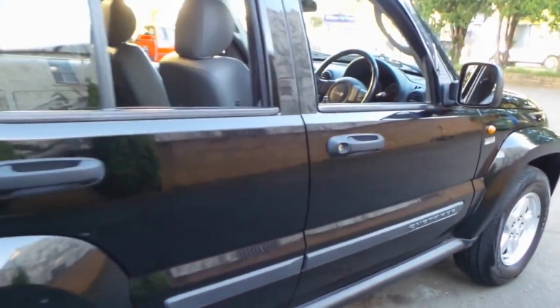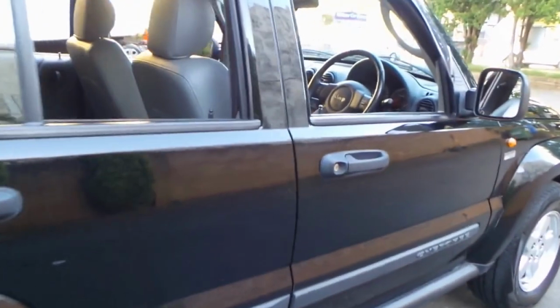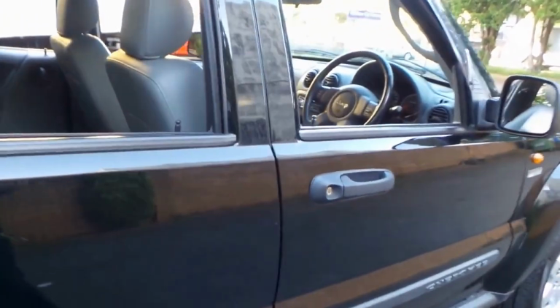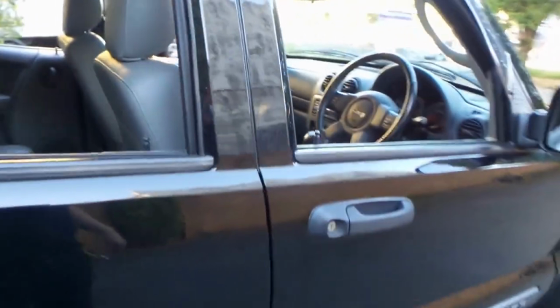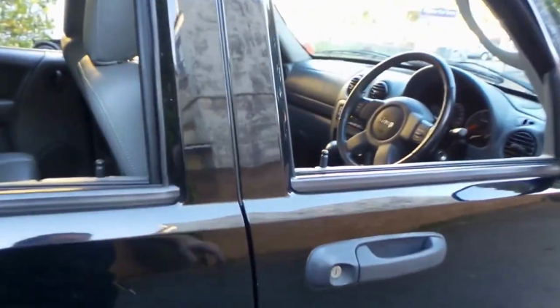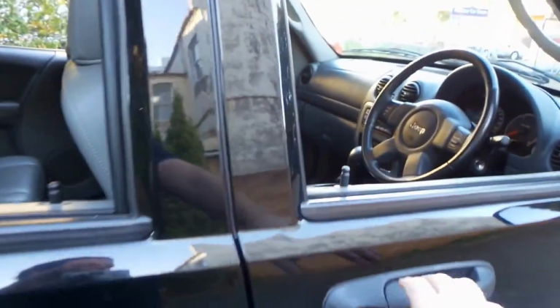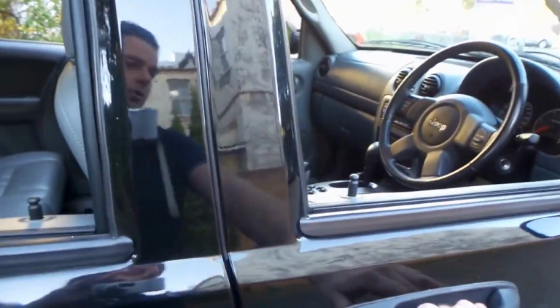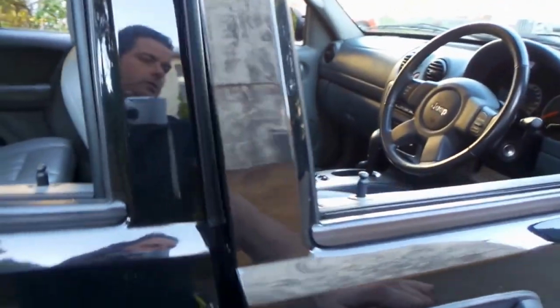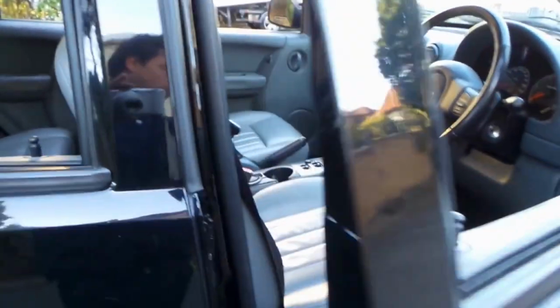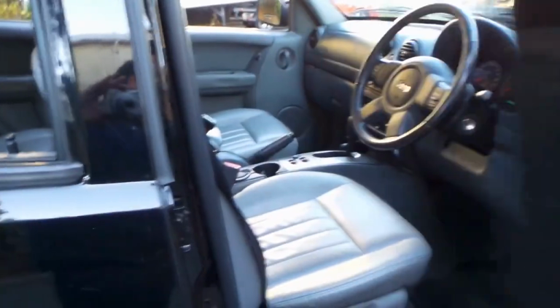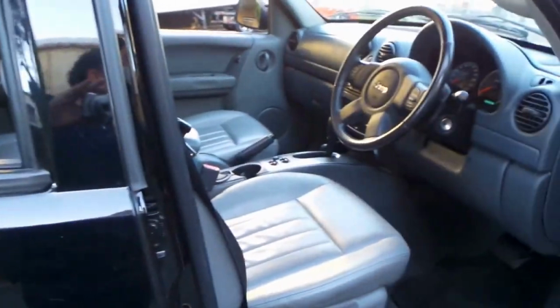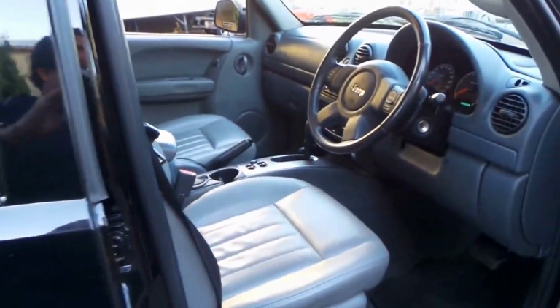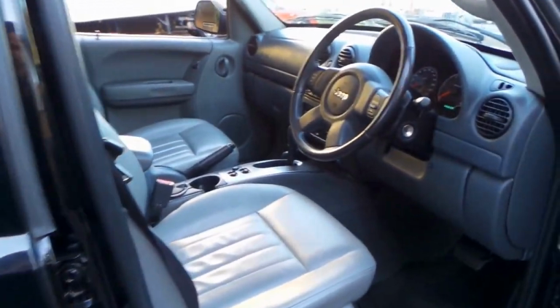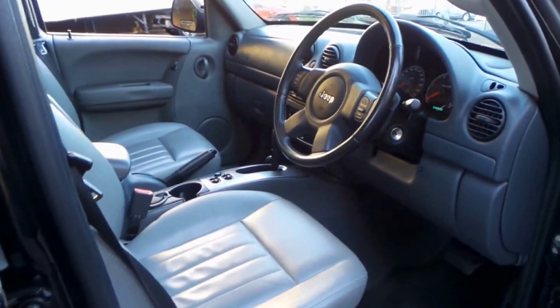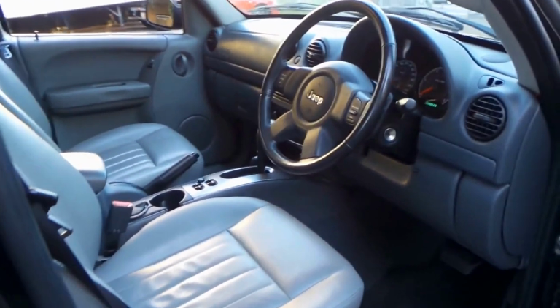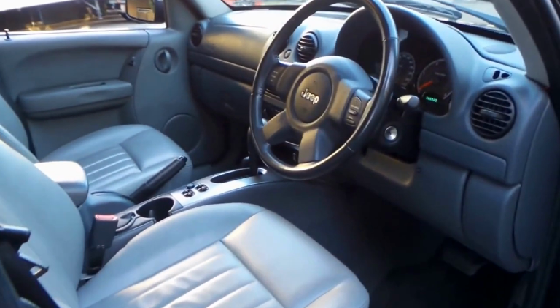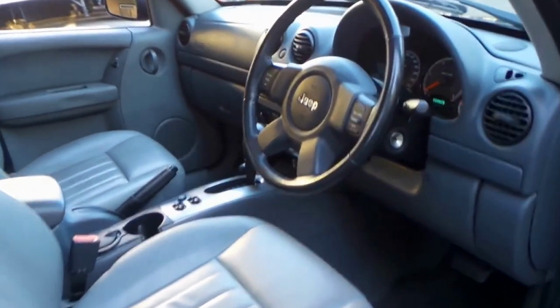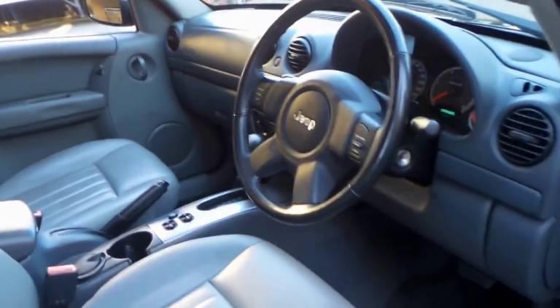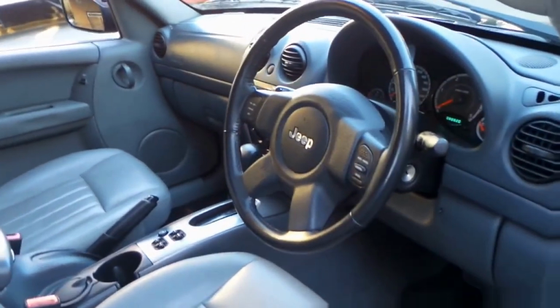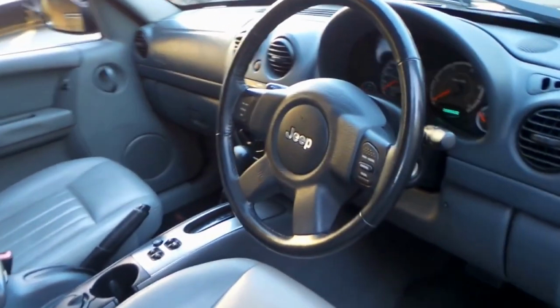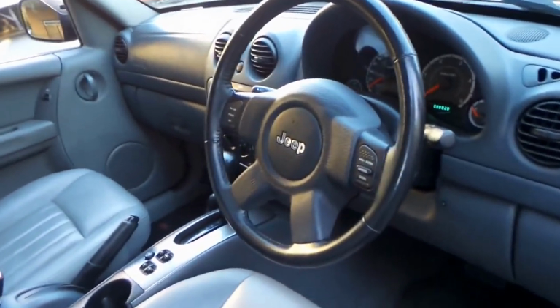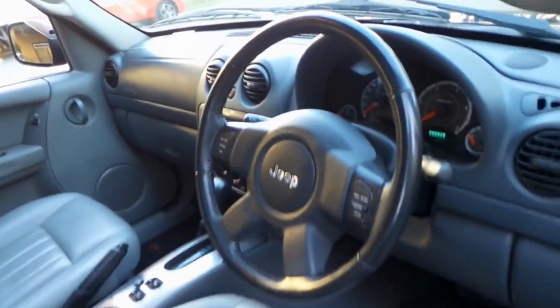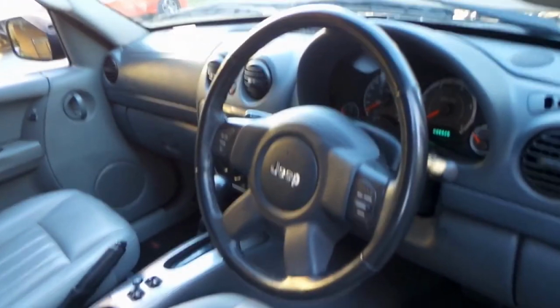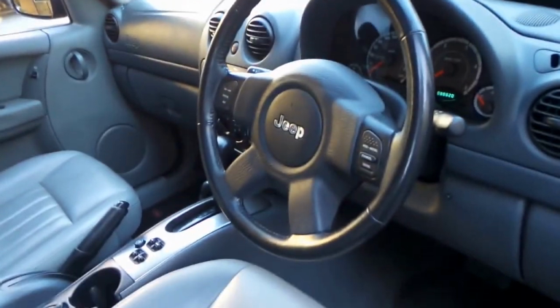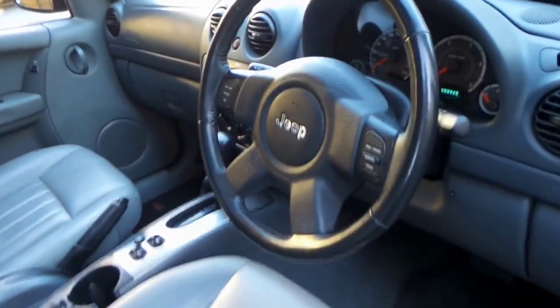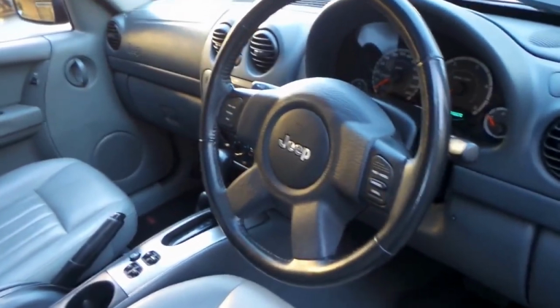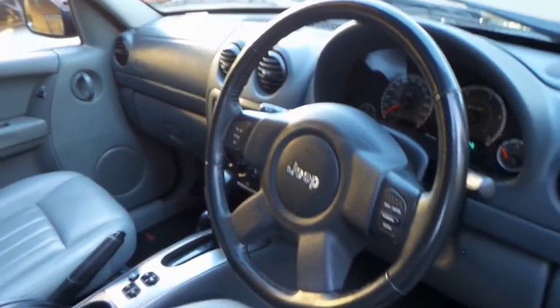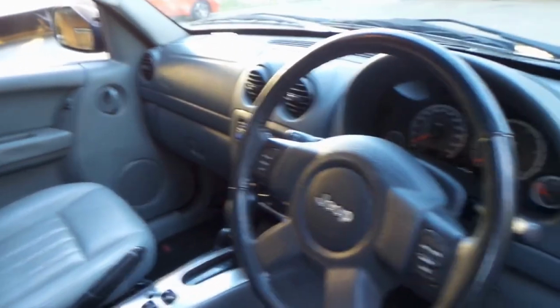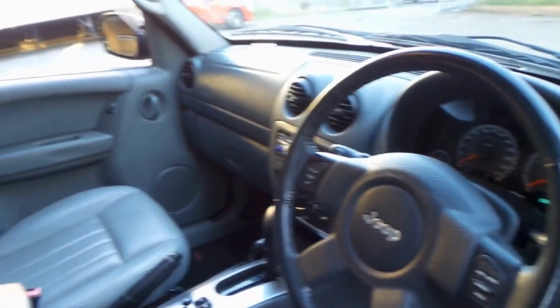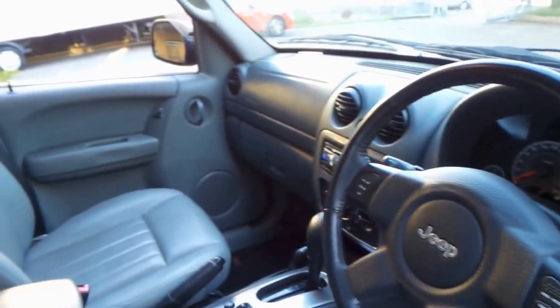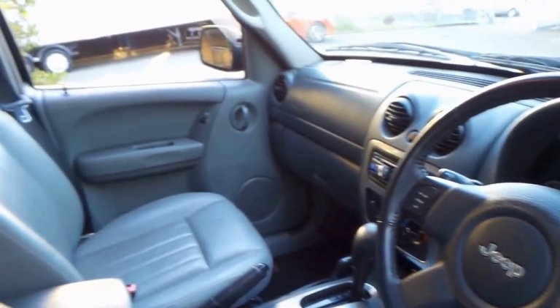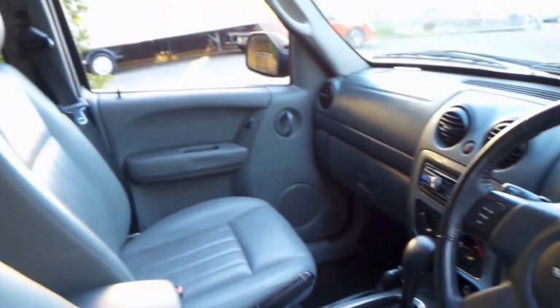I haven't seen a lot of turbo diesel Anniversary Editions, and 88,000 kilometers for a diesel, as I'm sure you would know, is very low.